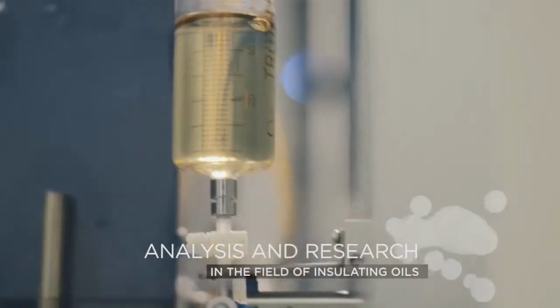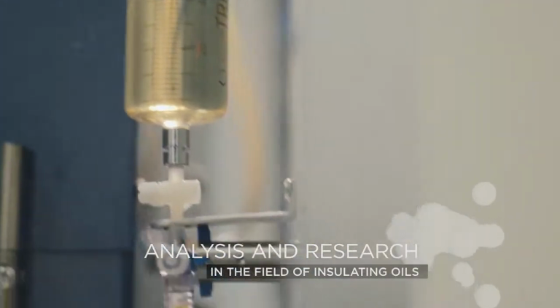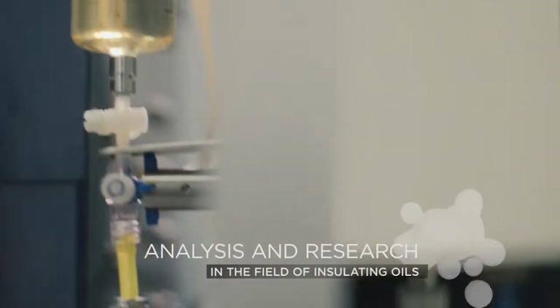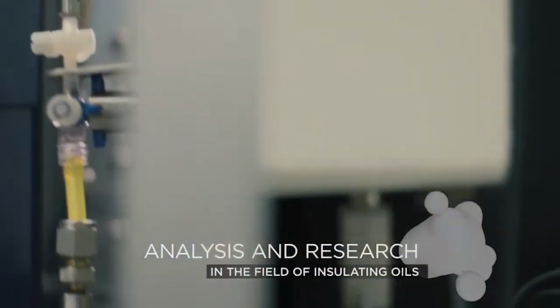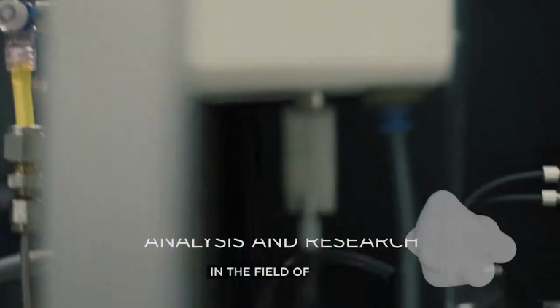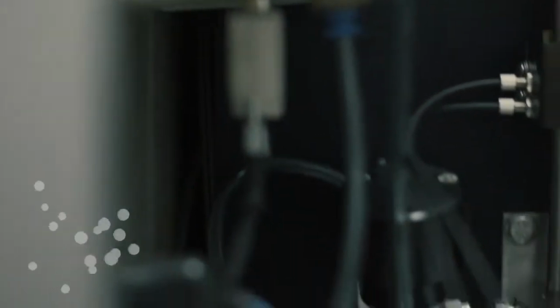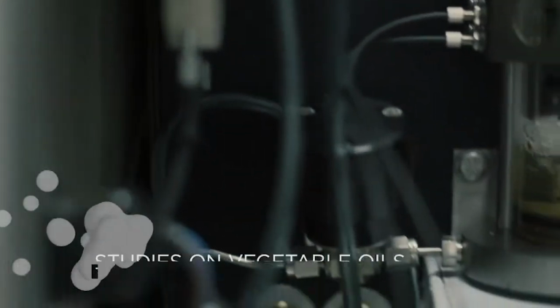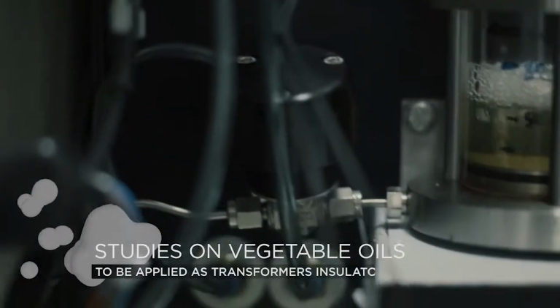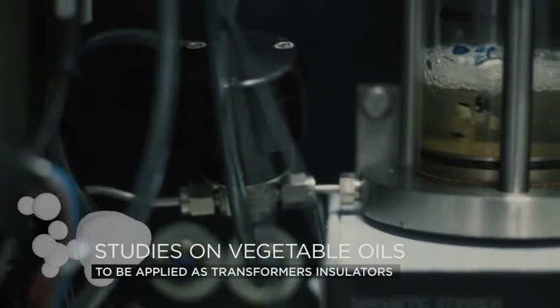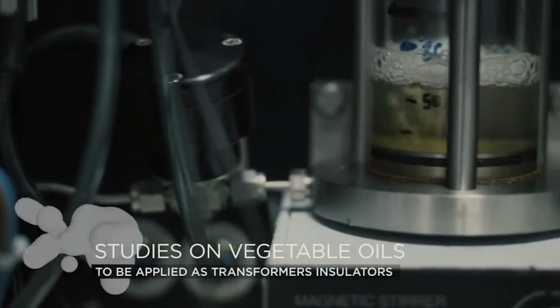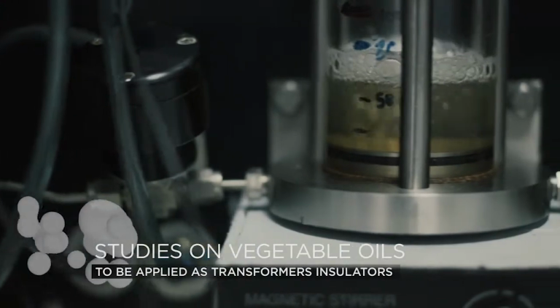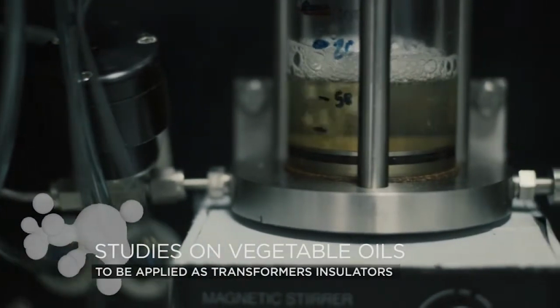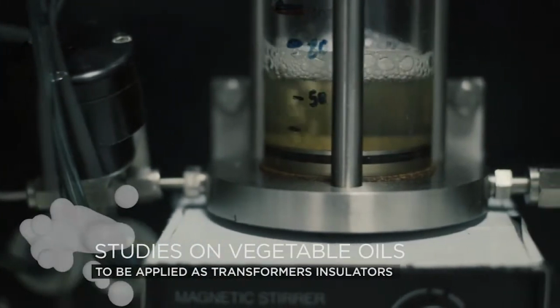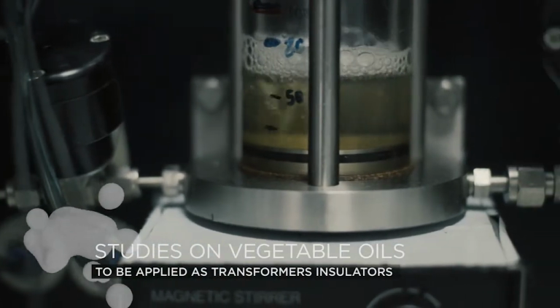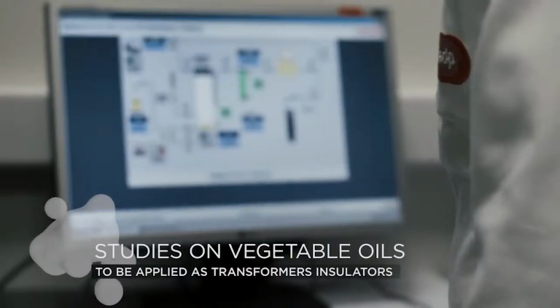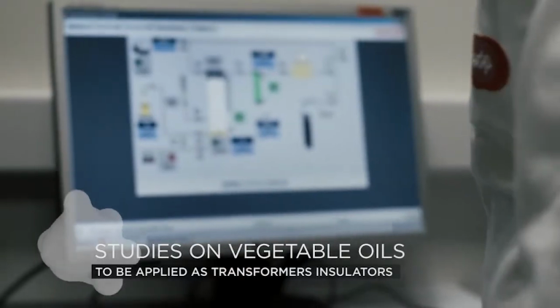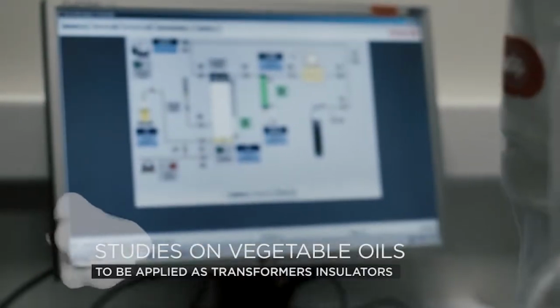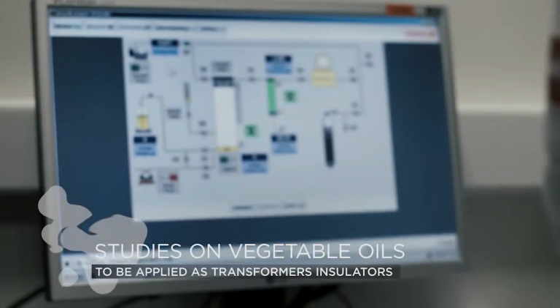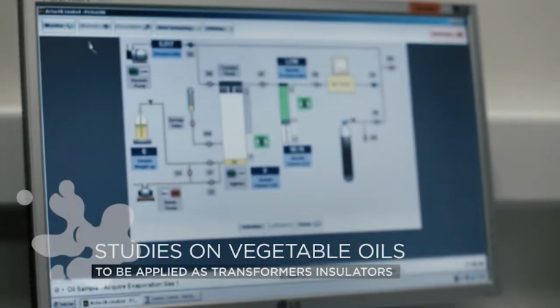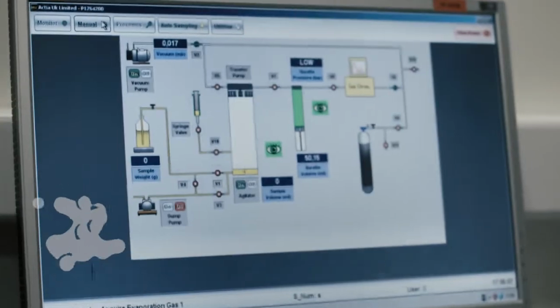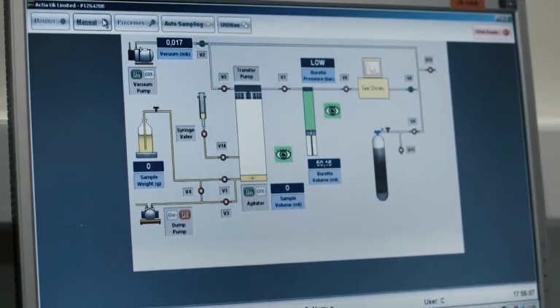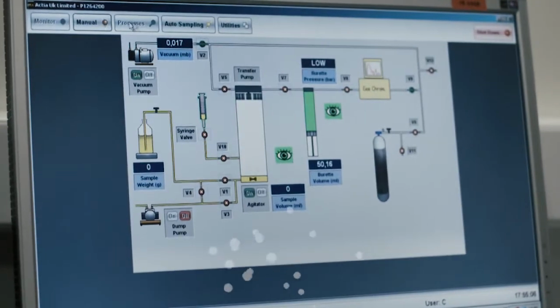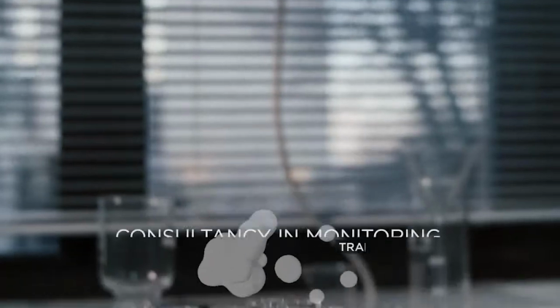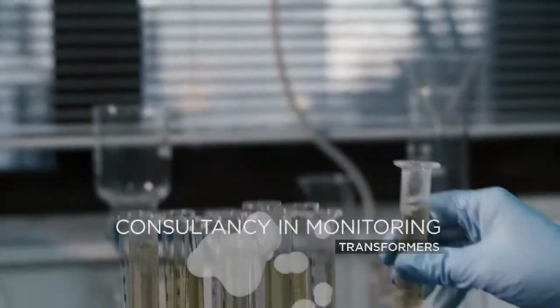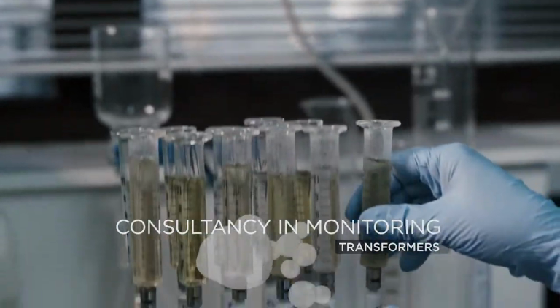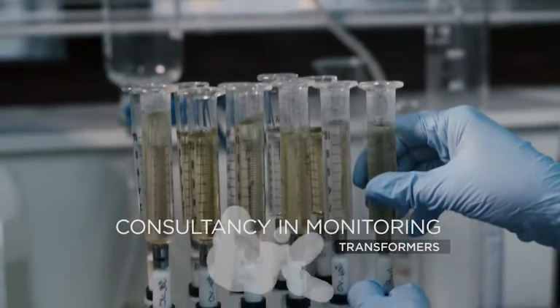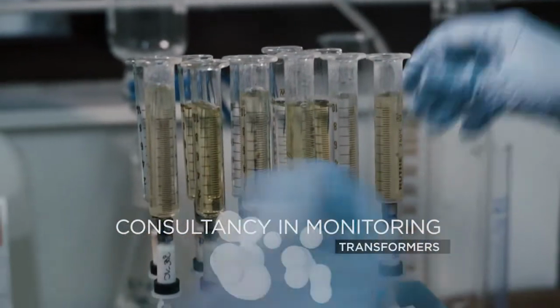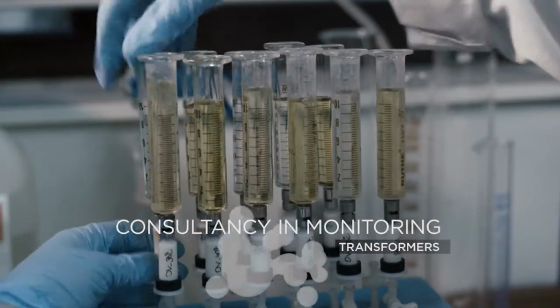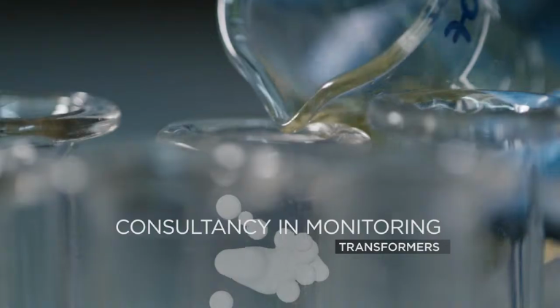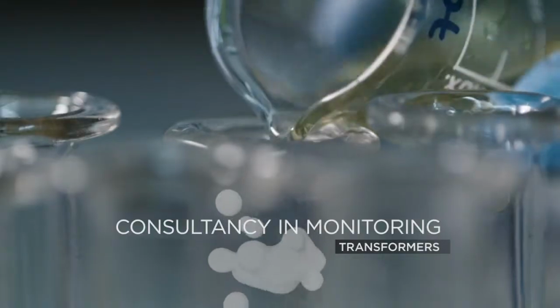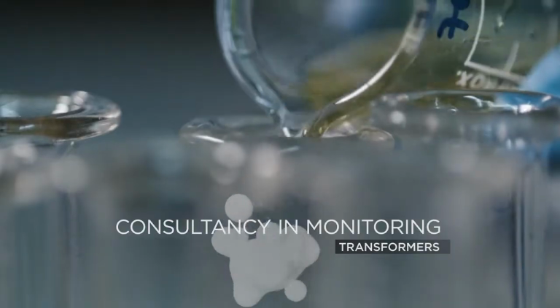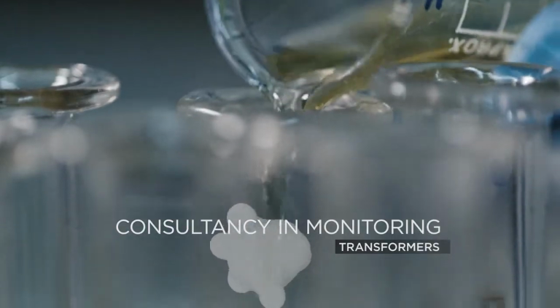The analysis of insulating oils enables us to determine the health of transformers and other pieces of equipment, prevent malfunctions or anticipate interventions so as to minimise negative impacts on their activity.